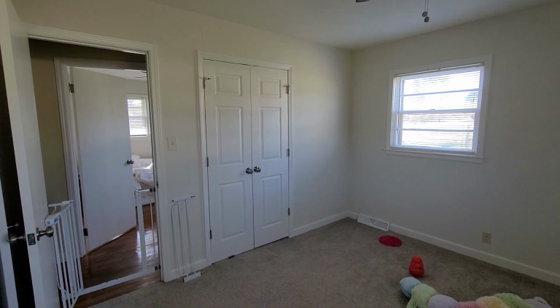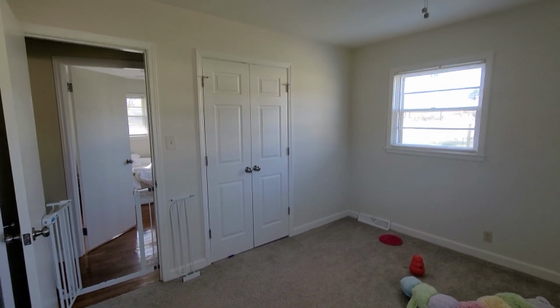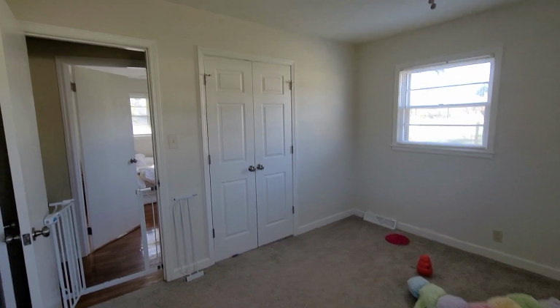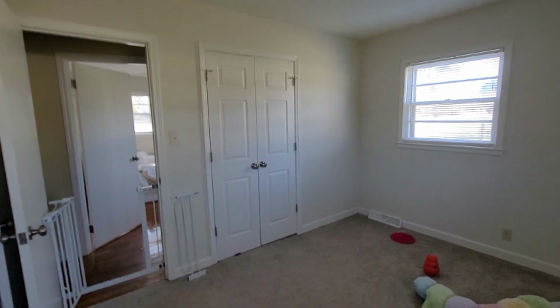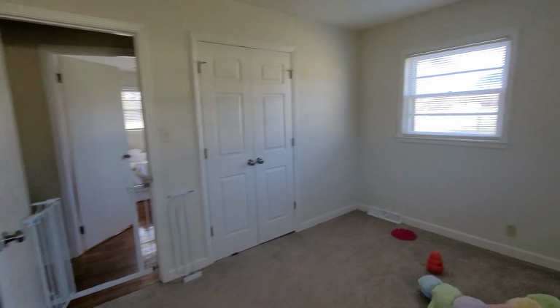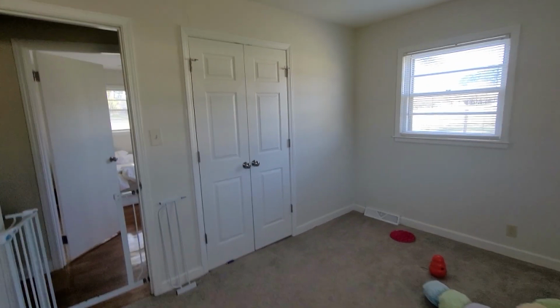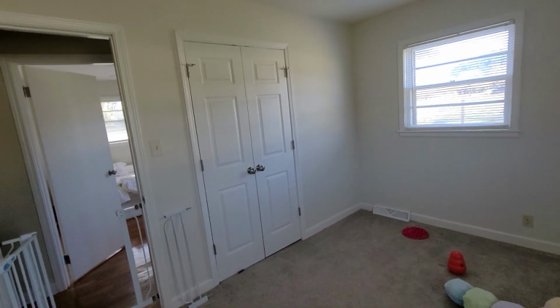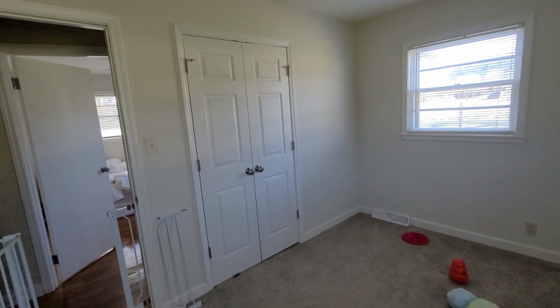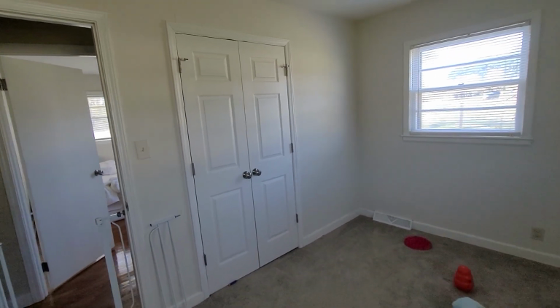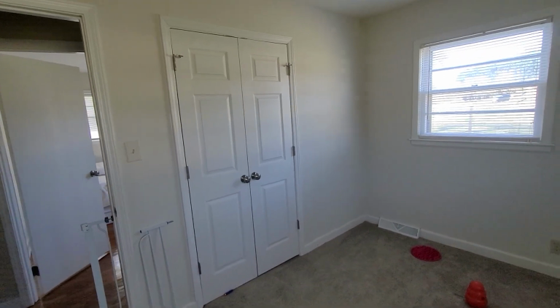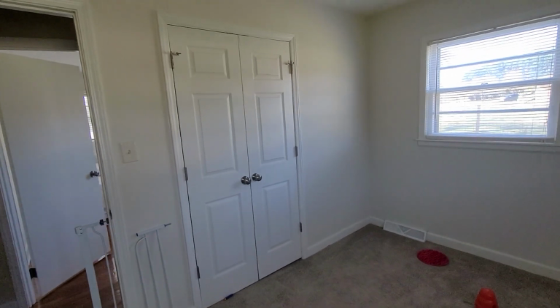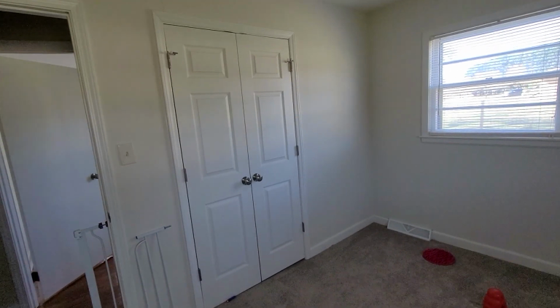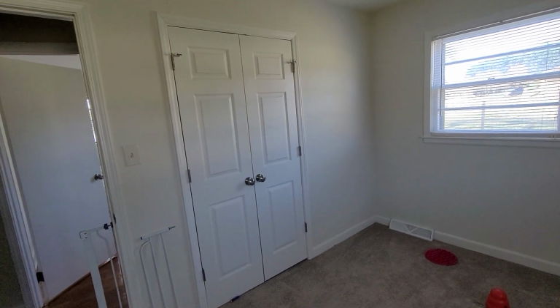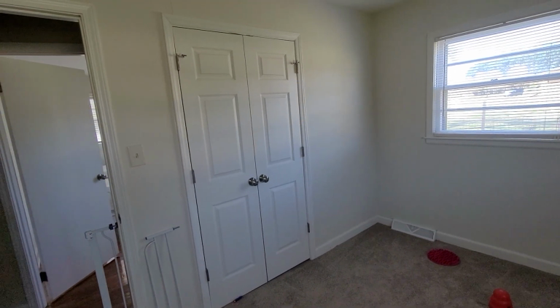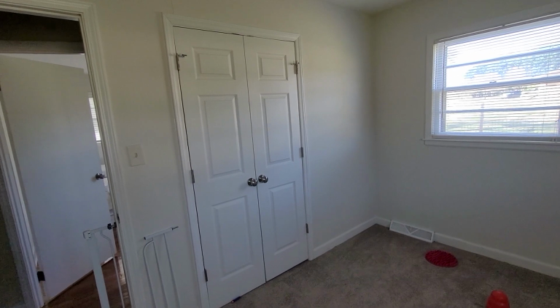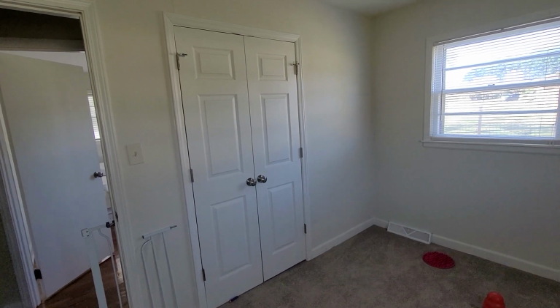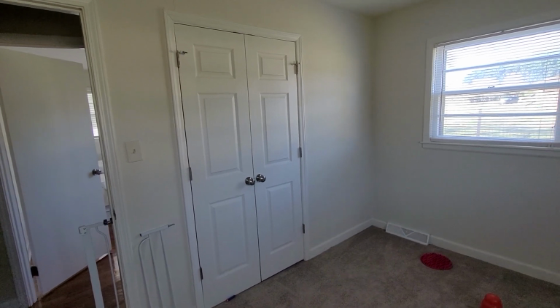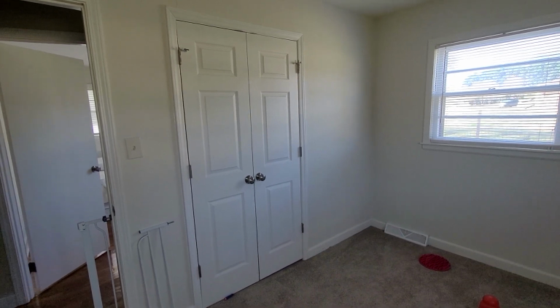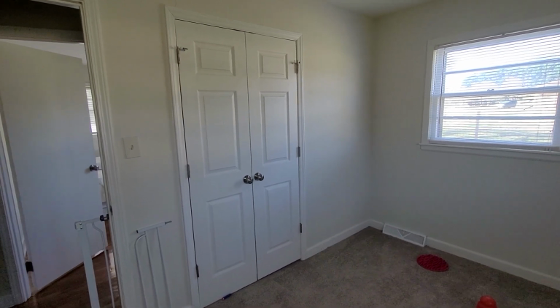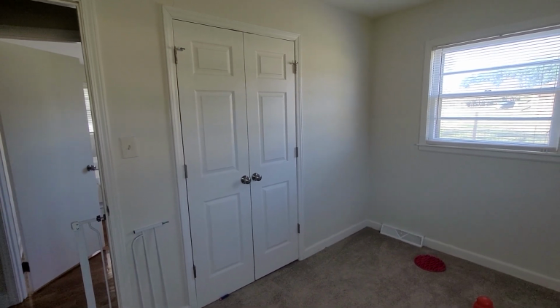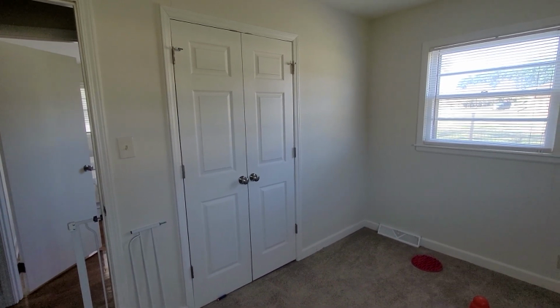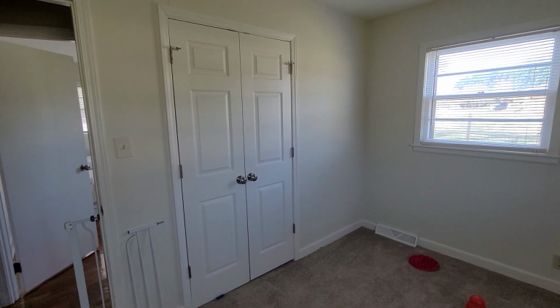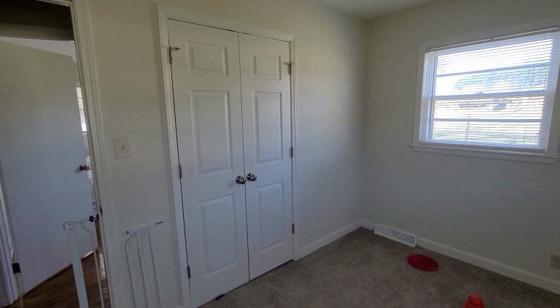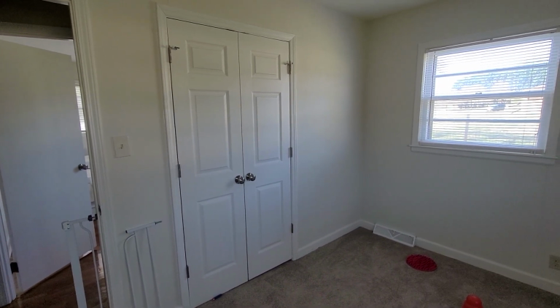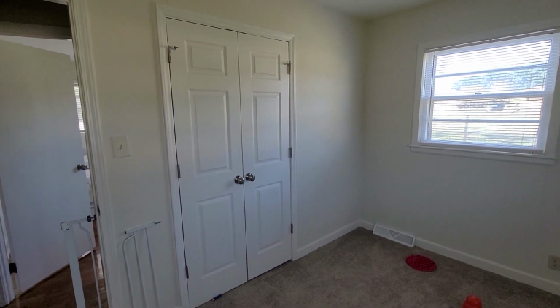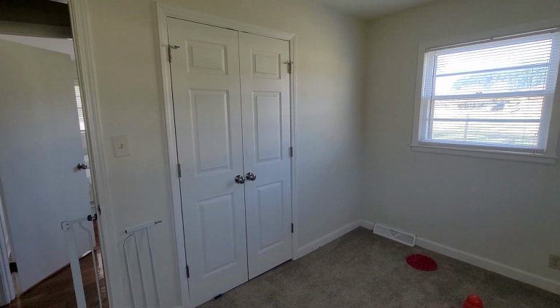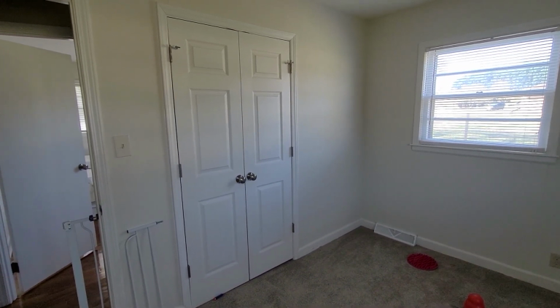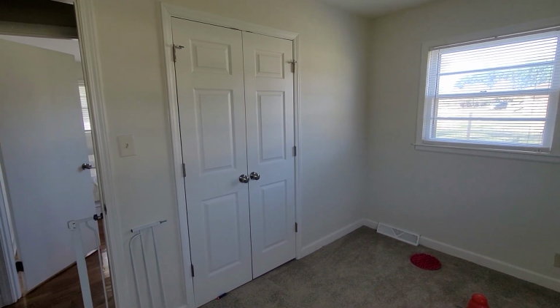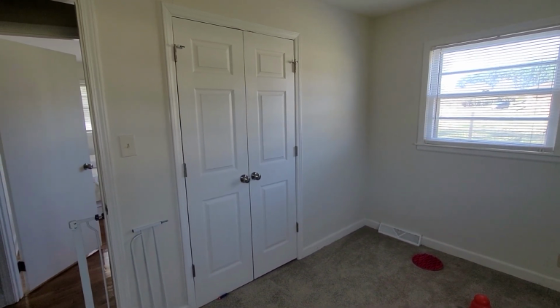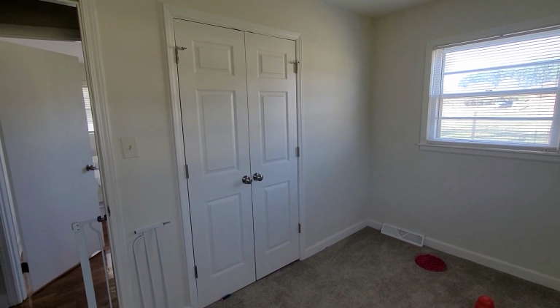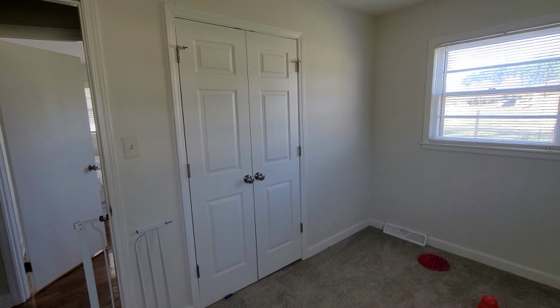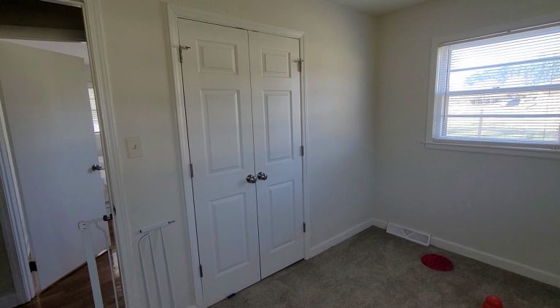So we bought this house about a month ago. I just wanted to start documenting some of the projects and stuff that we're doing since we've moved in.